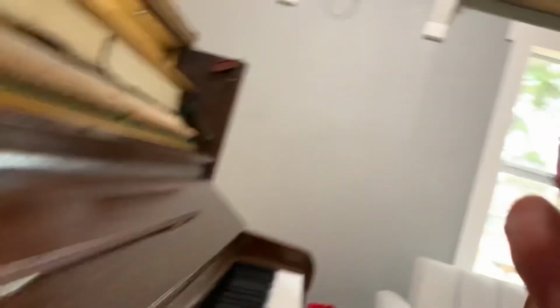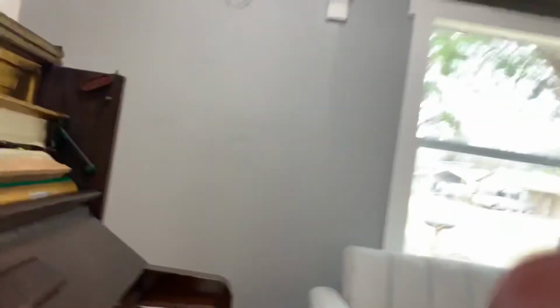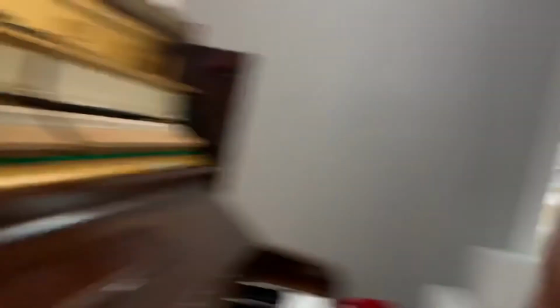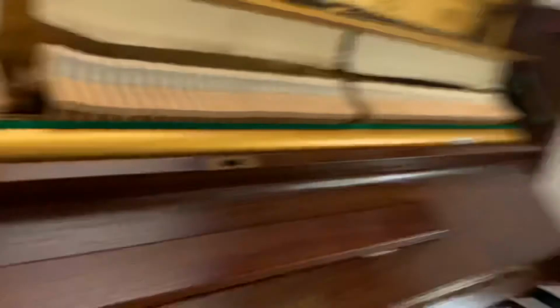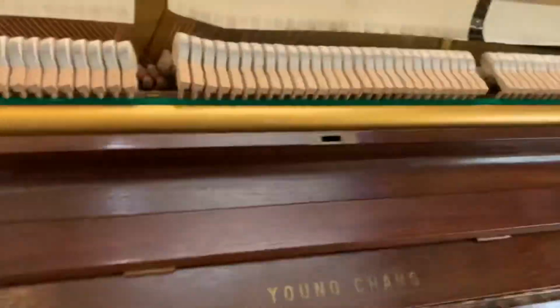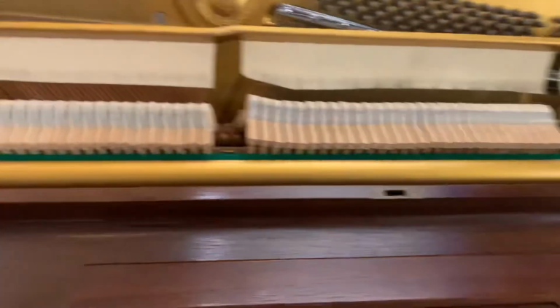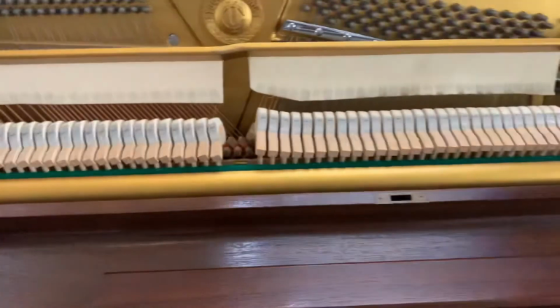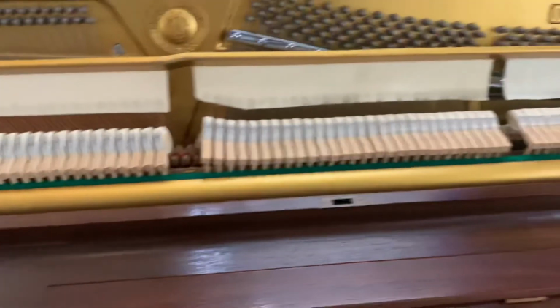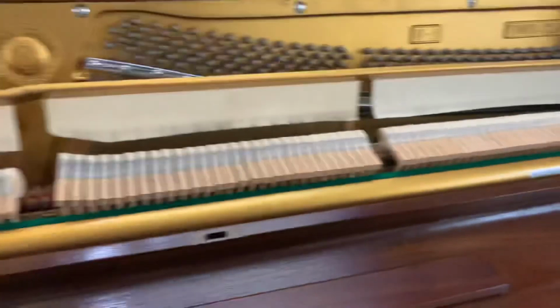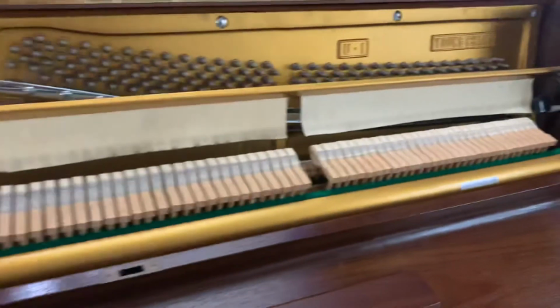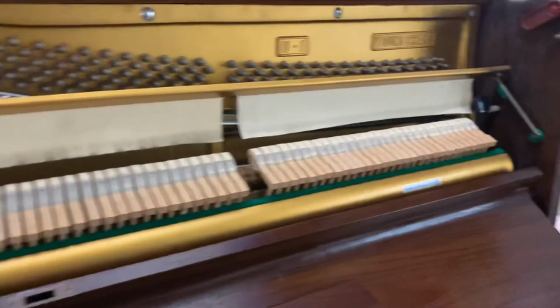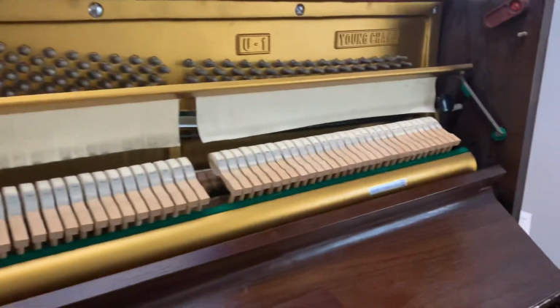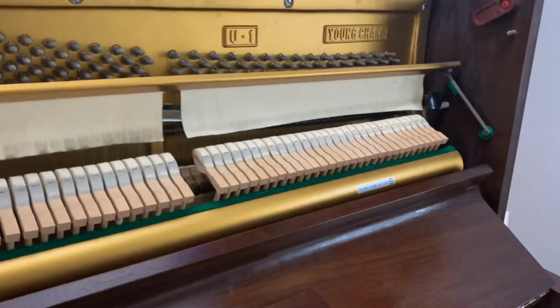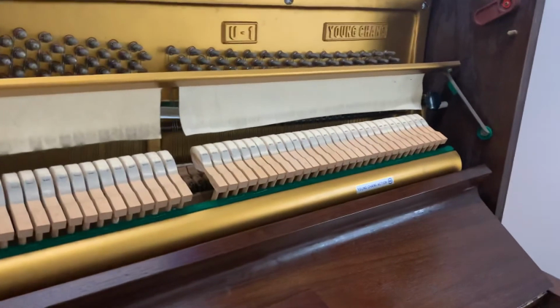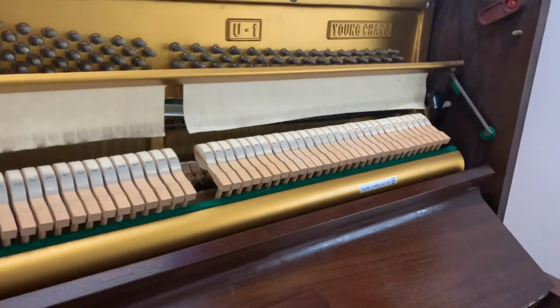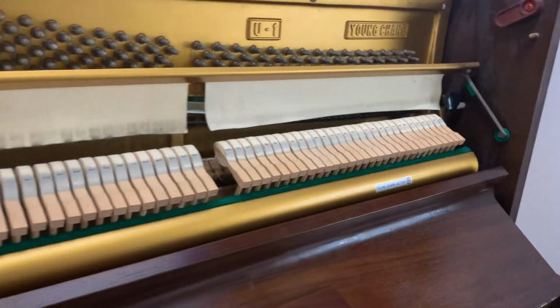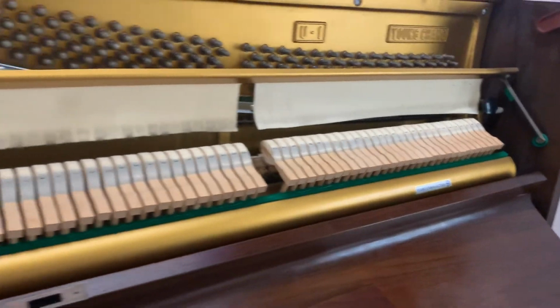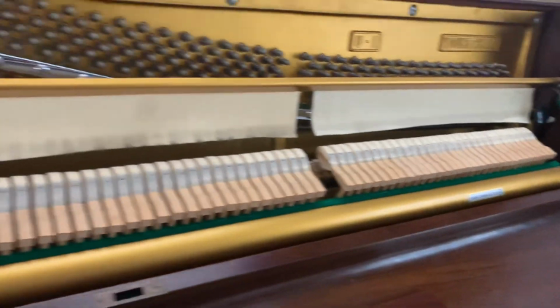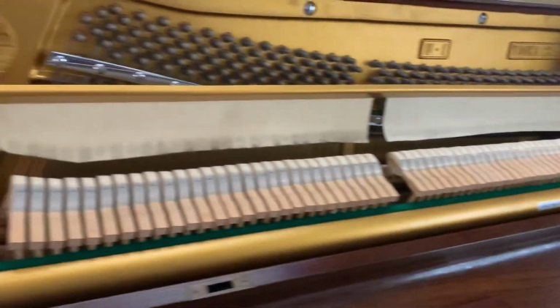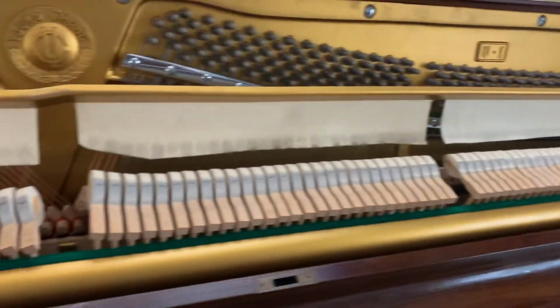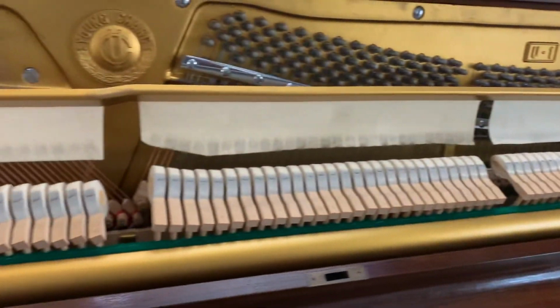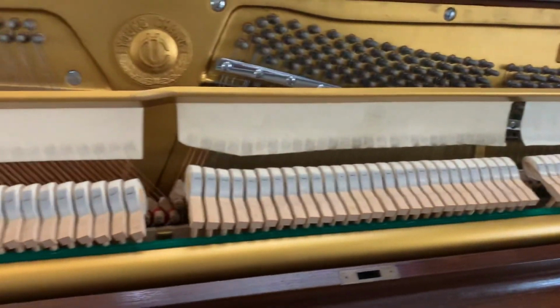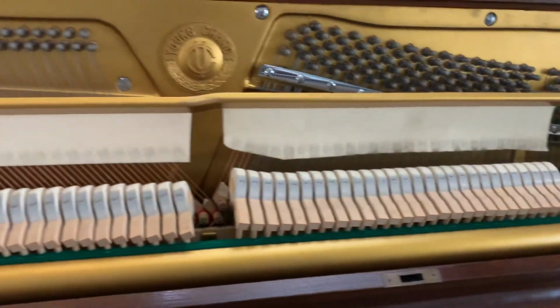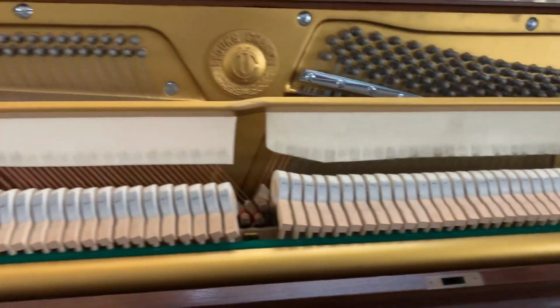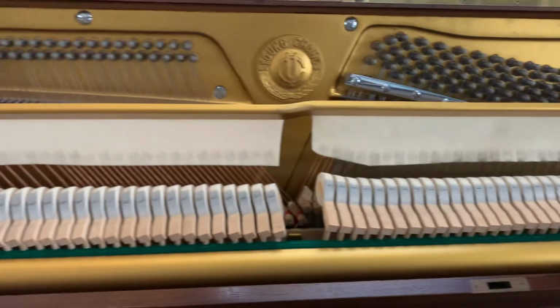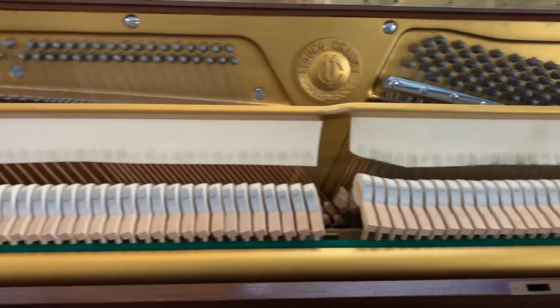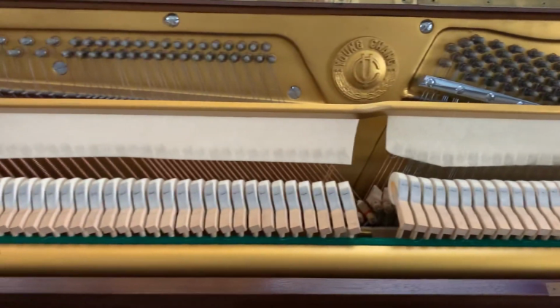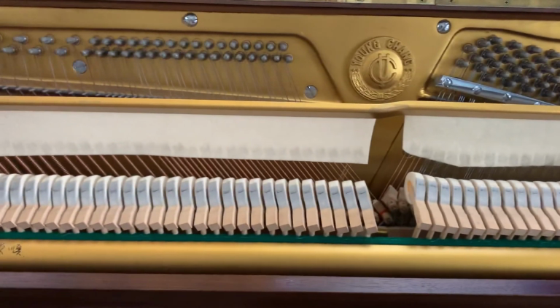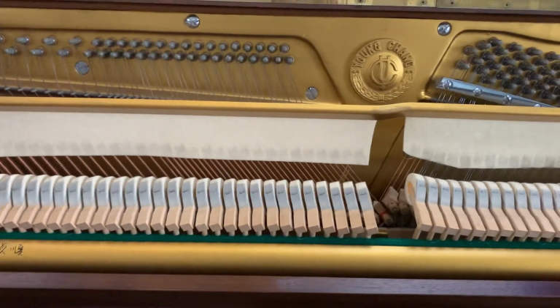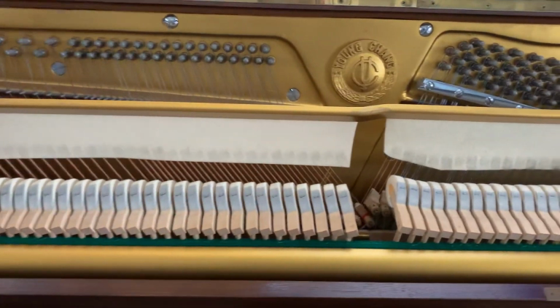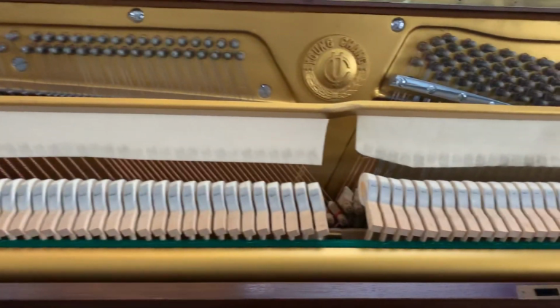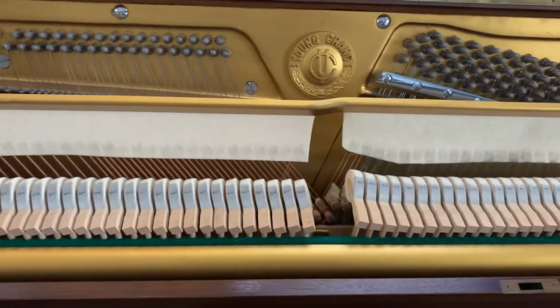We have a Young Chang — nice, fun piano to play. Long sustain. Young Chang.